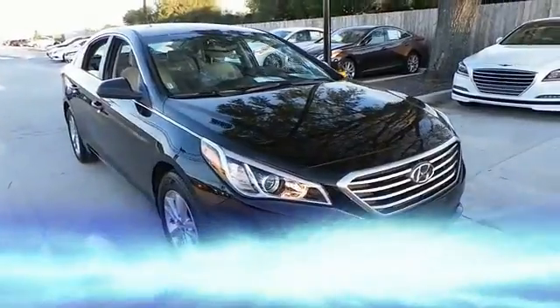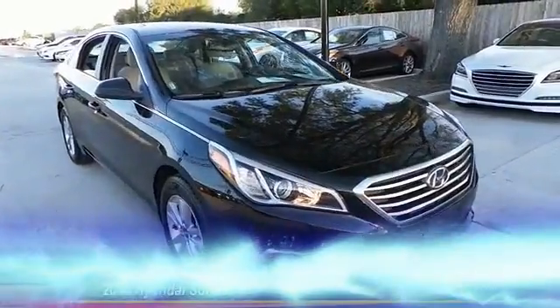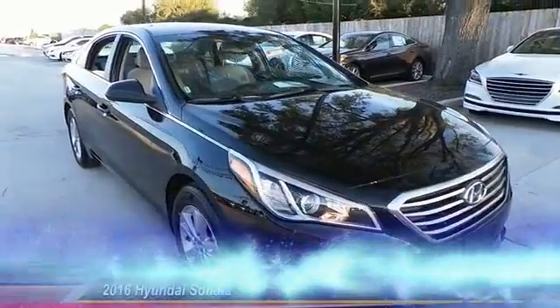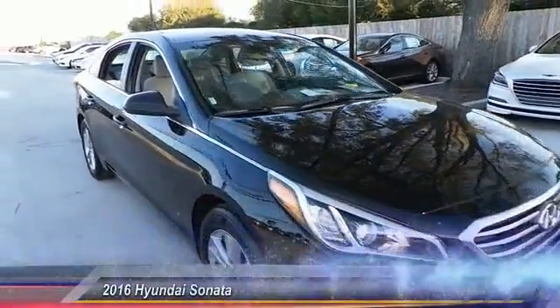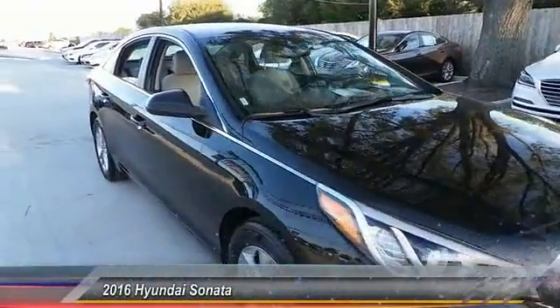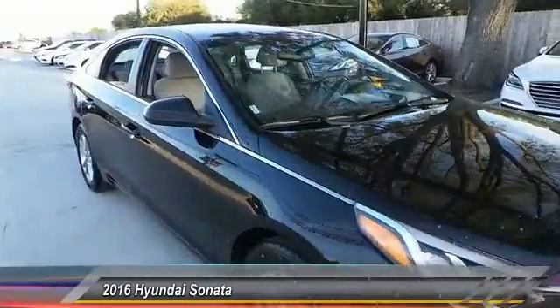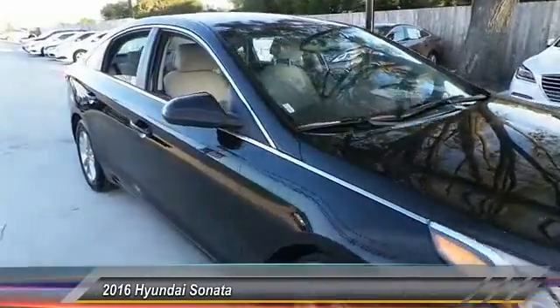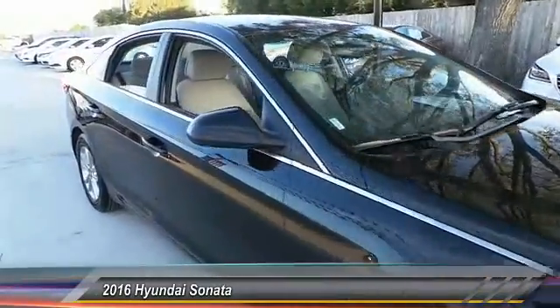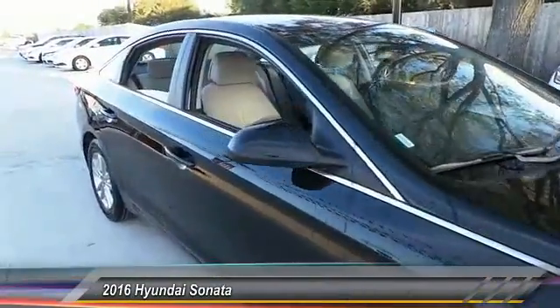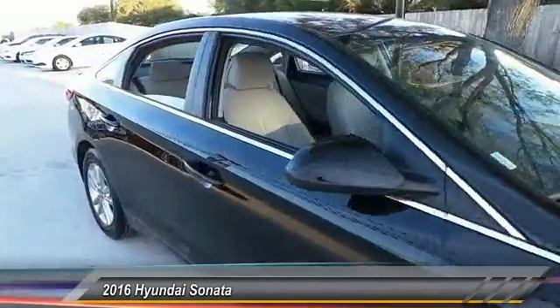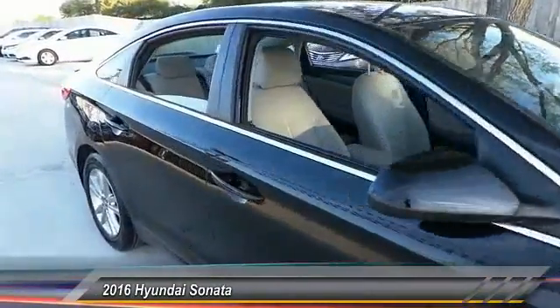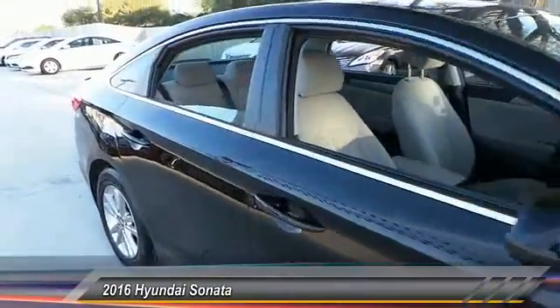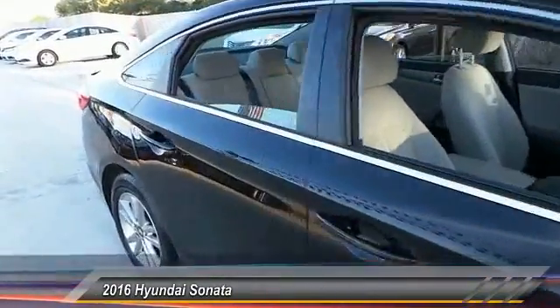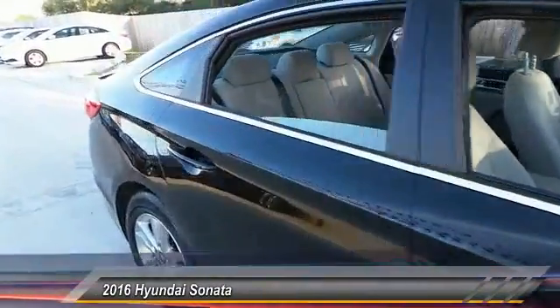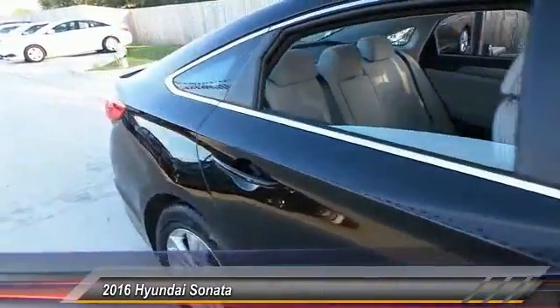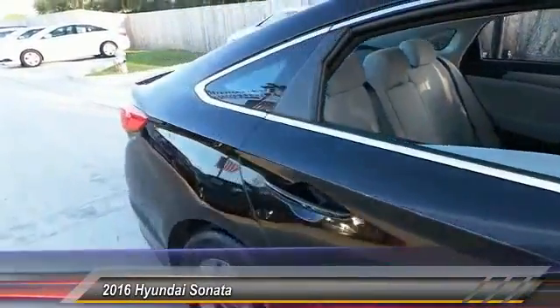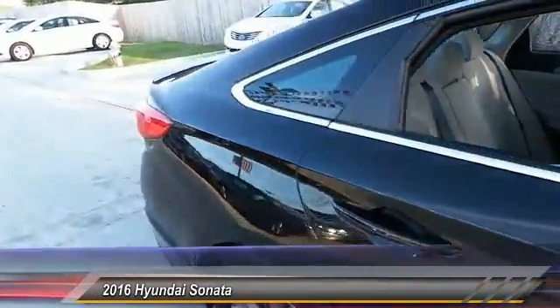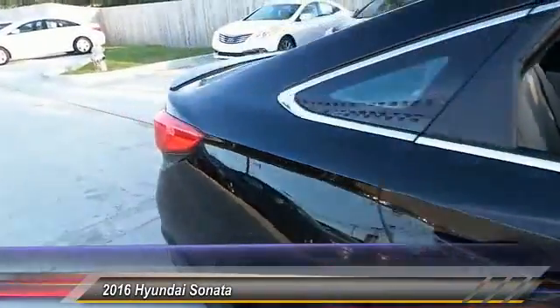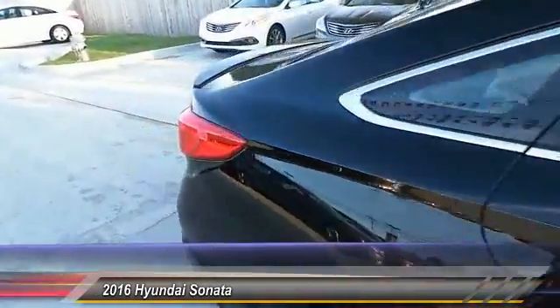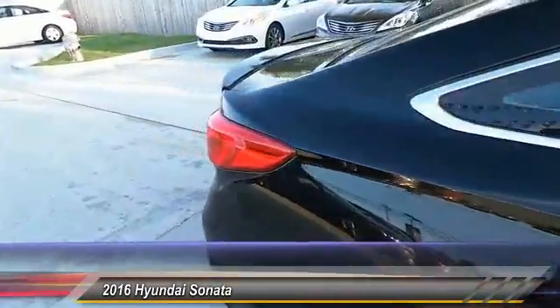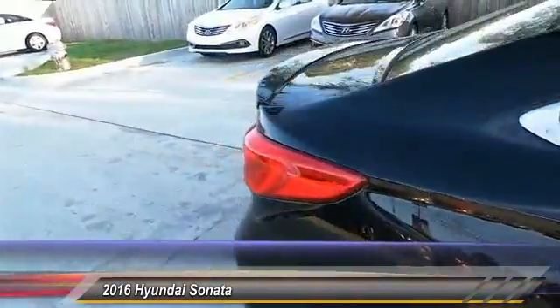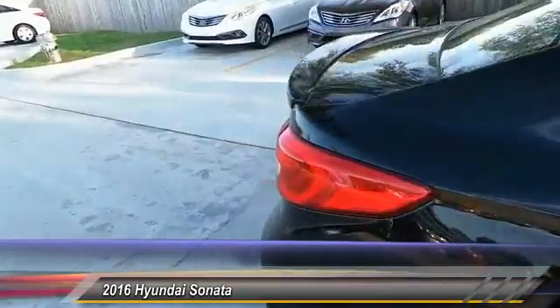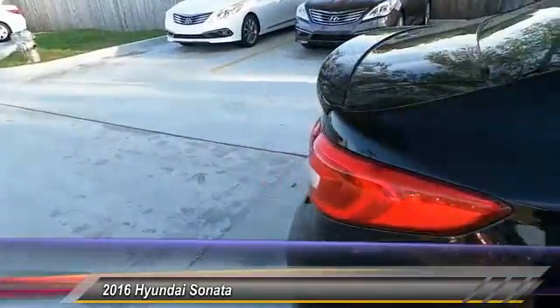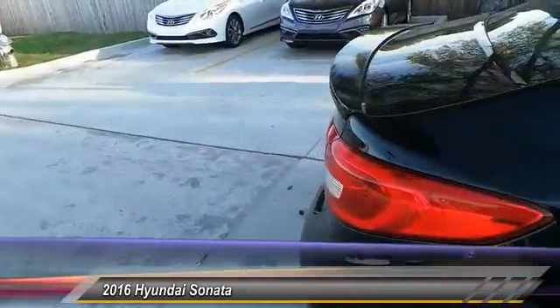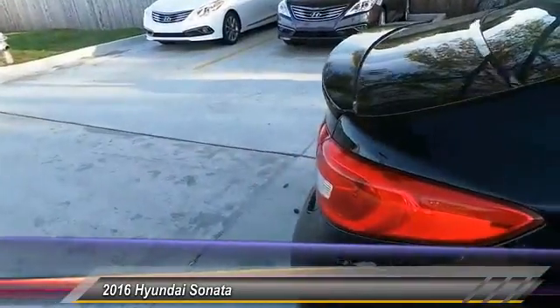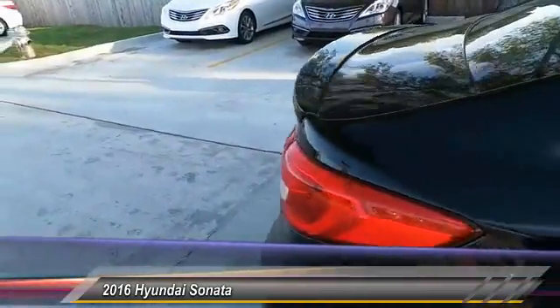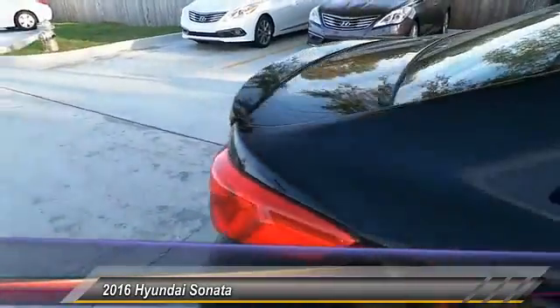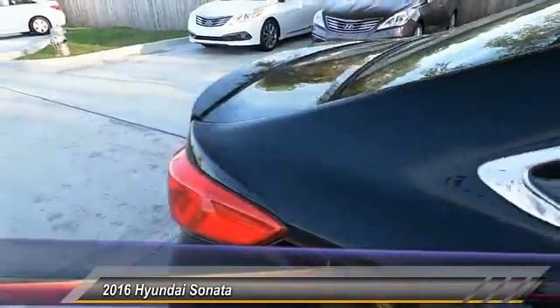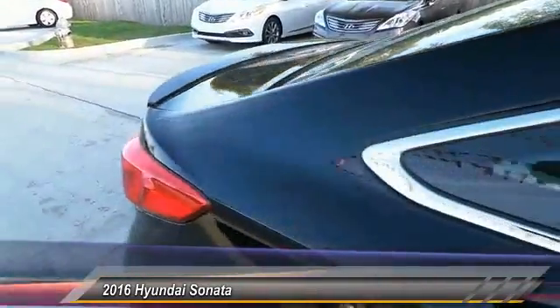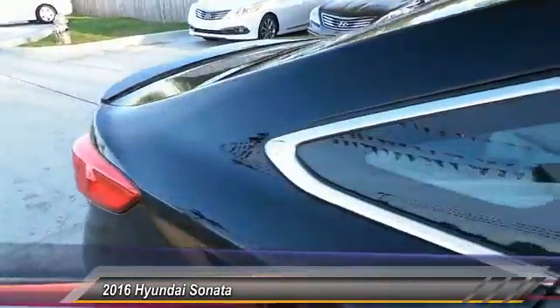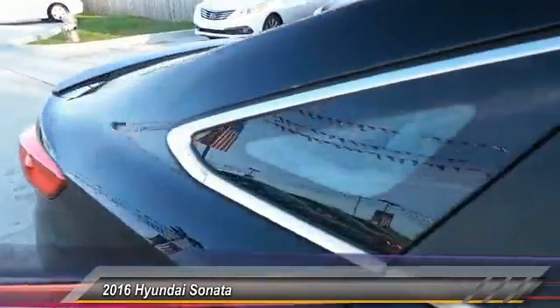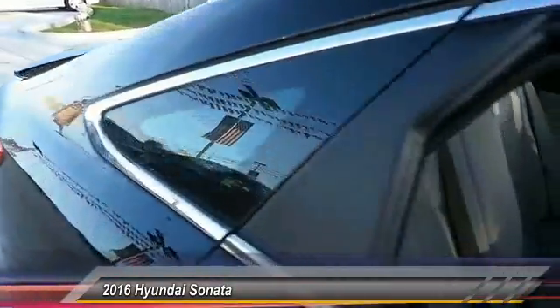2016 Sonata. The Sonata has a long list of technologically advanced interior features and options that make driving safer, more convenient, and much more fun.